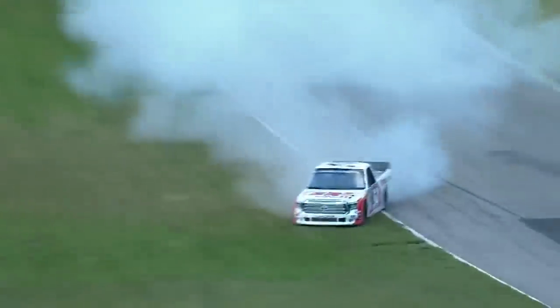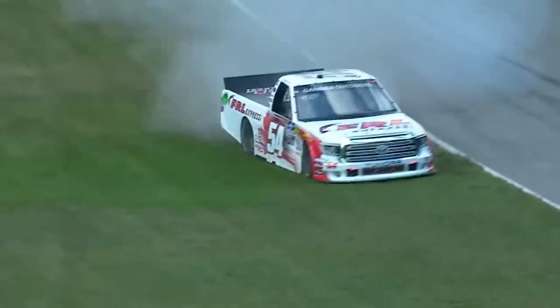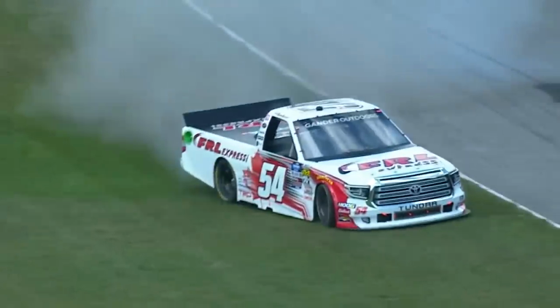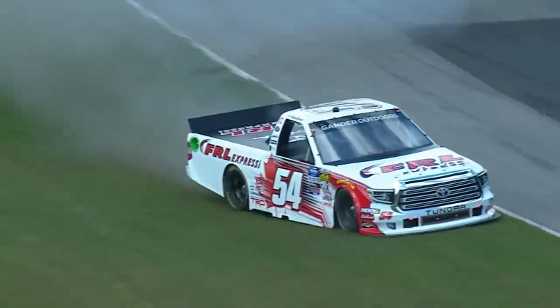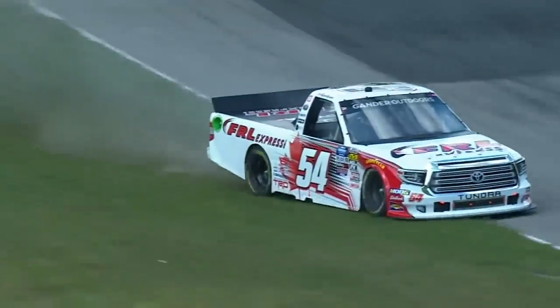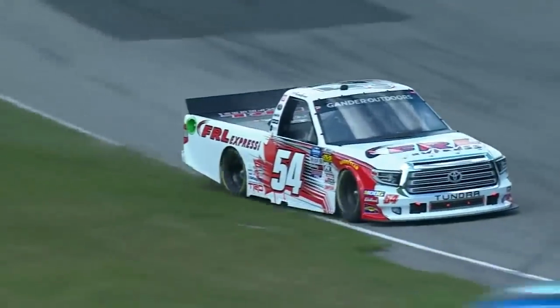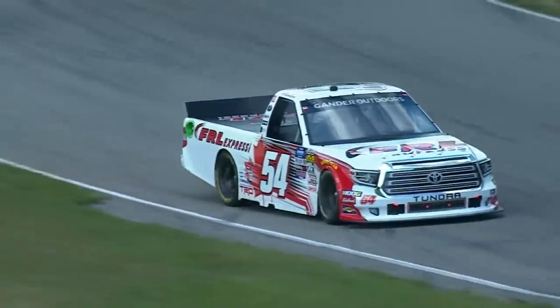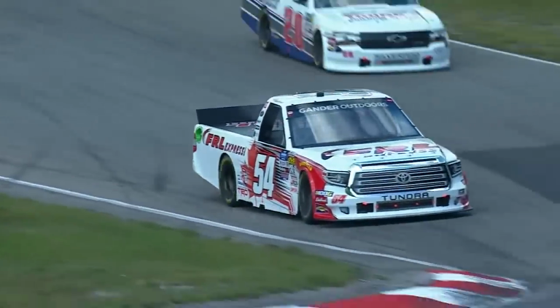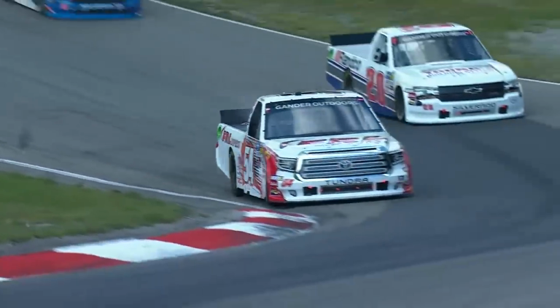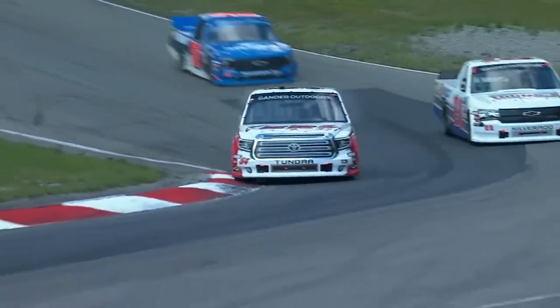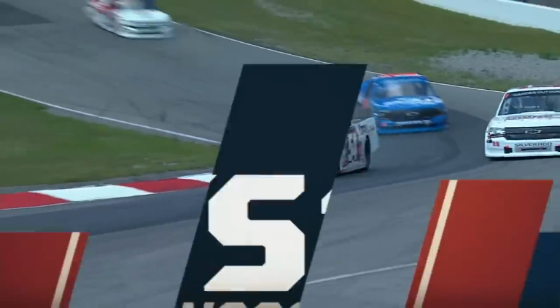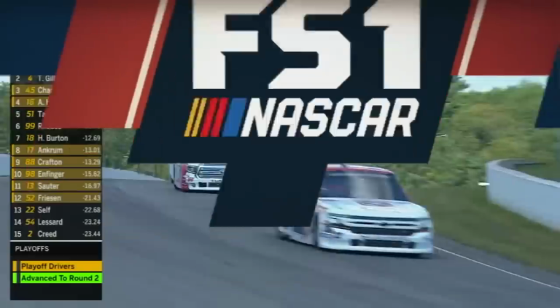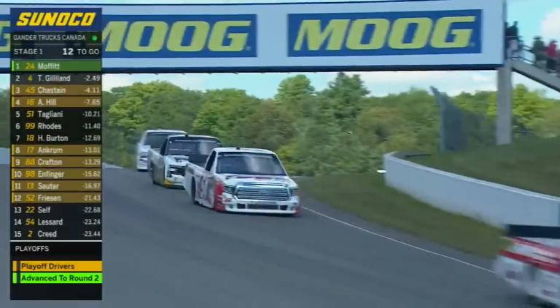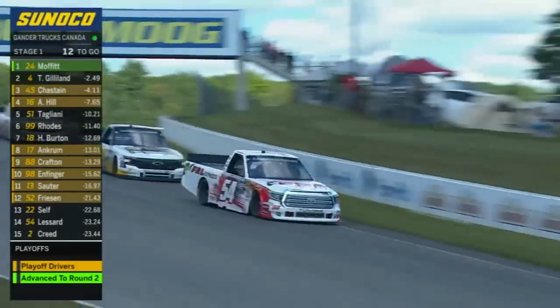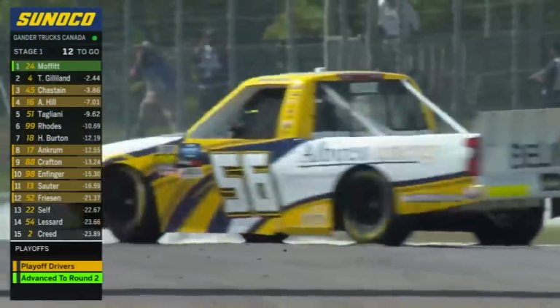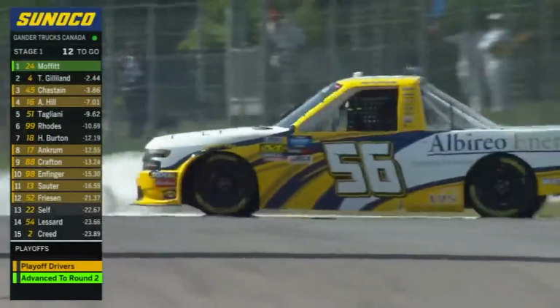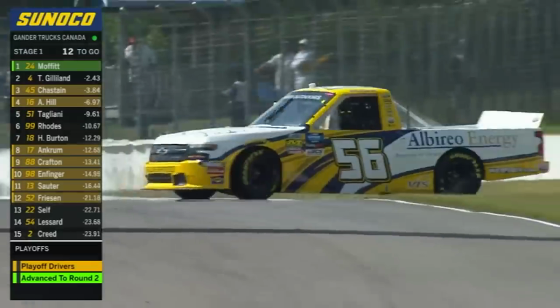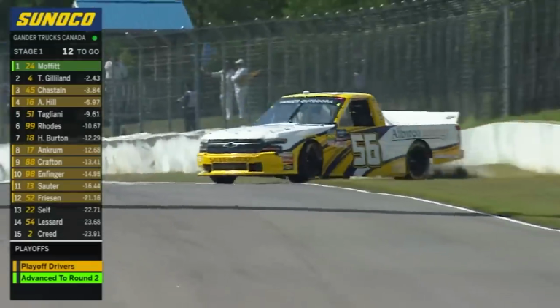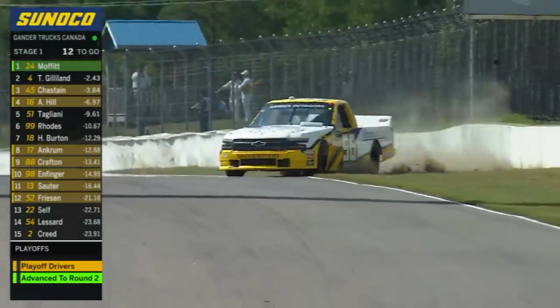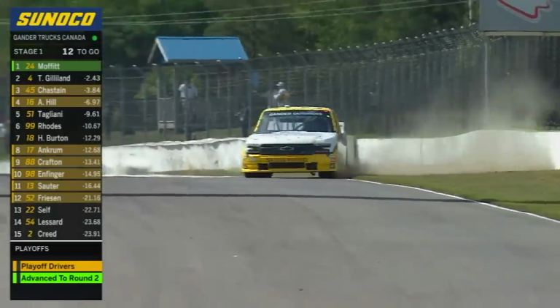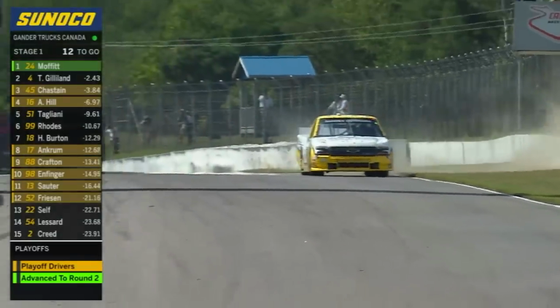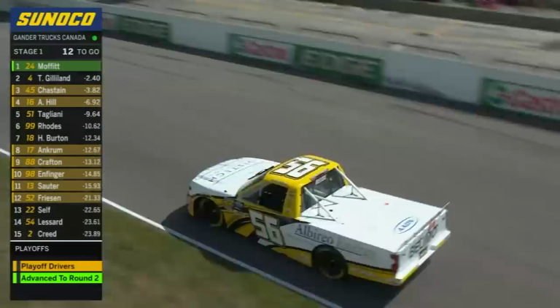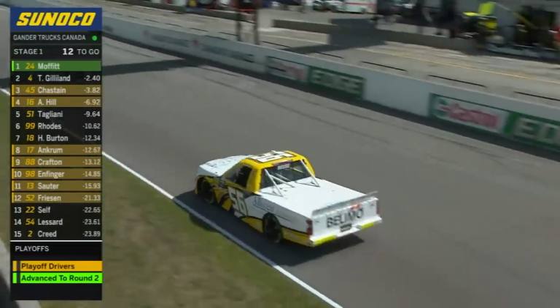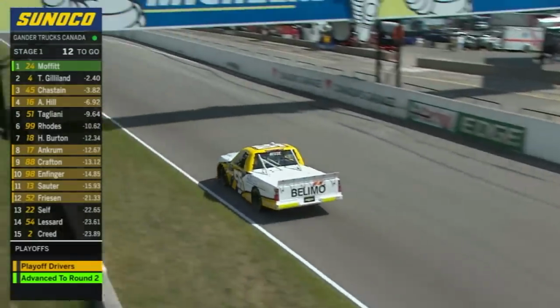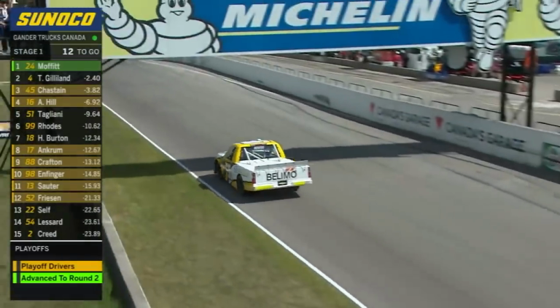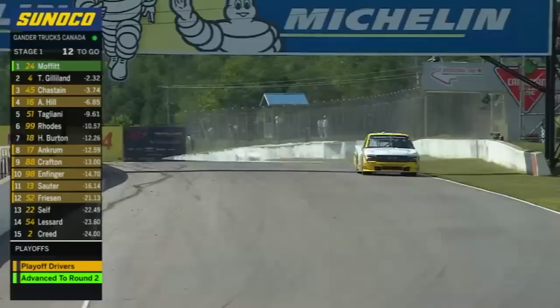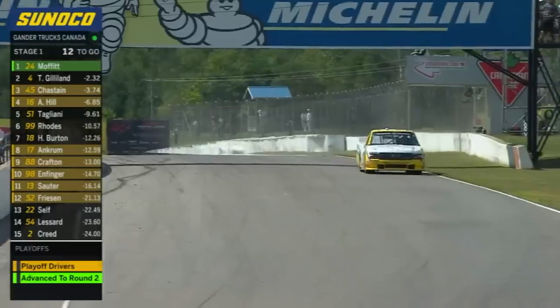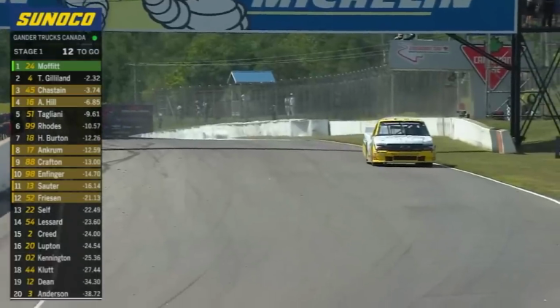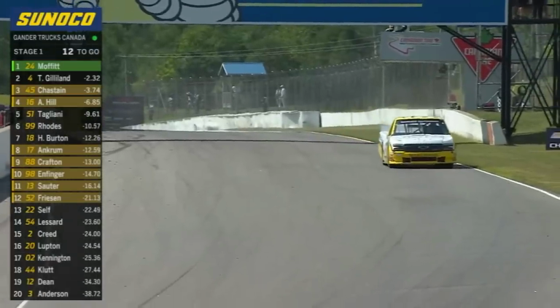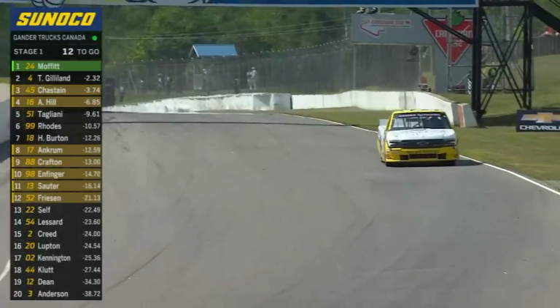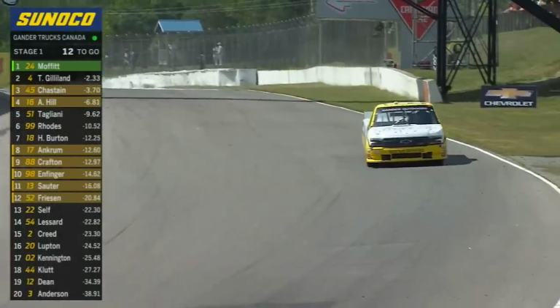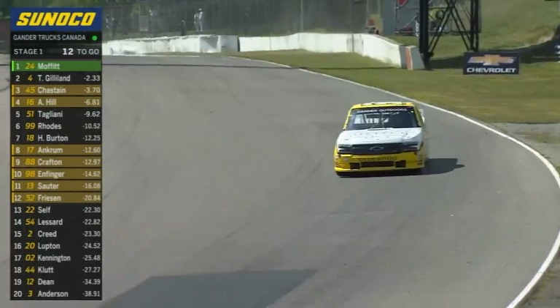Trafiel Lessard gathers it up after going around. How about that save? We've got another spin here, the 56 — that's Bobby Roos. Roos was able to get it straightened out right there on the front stretch. How about that?